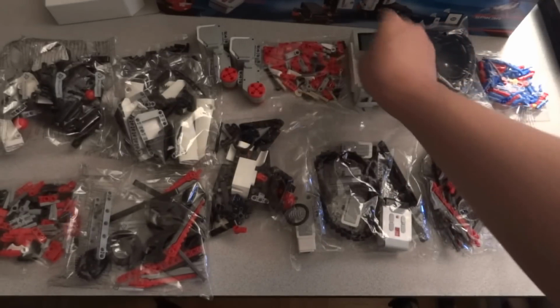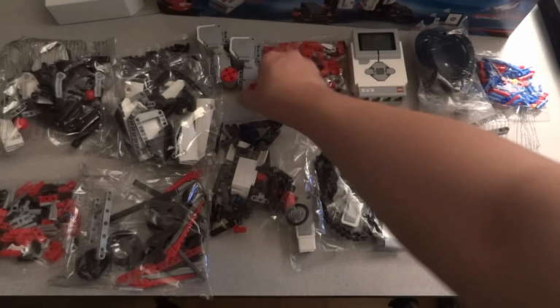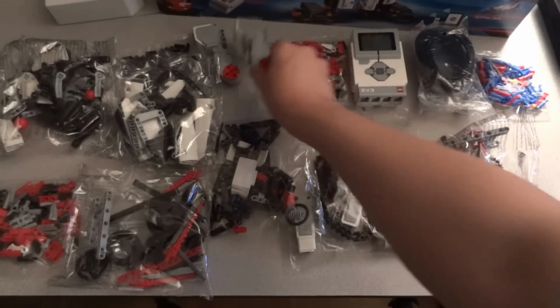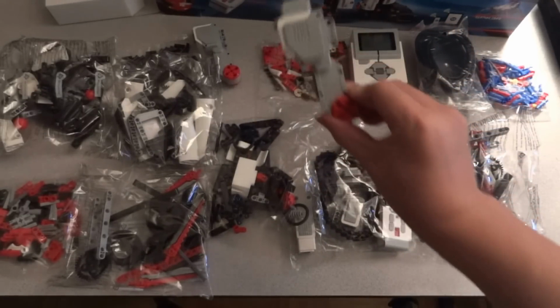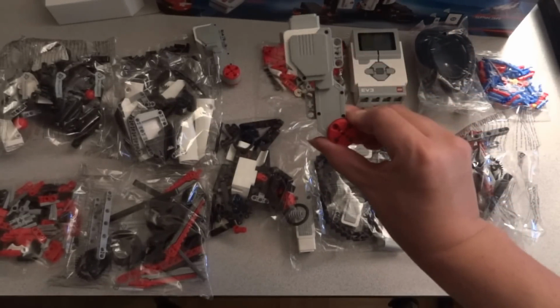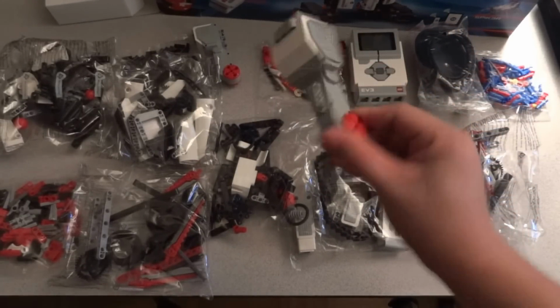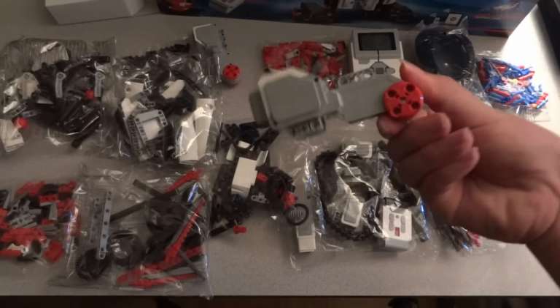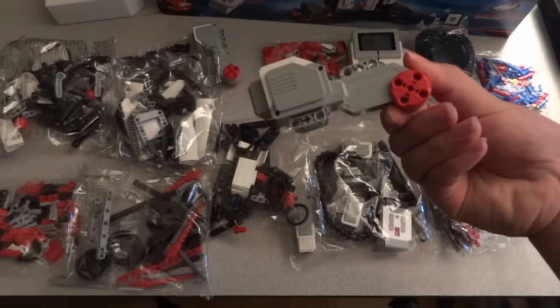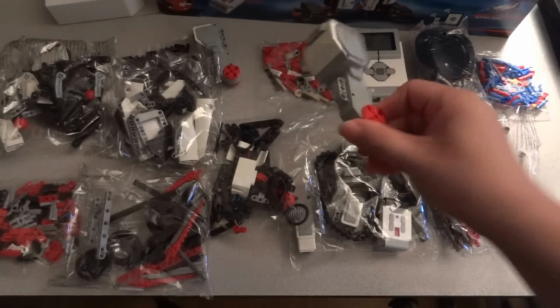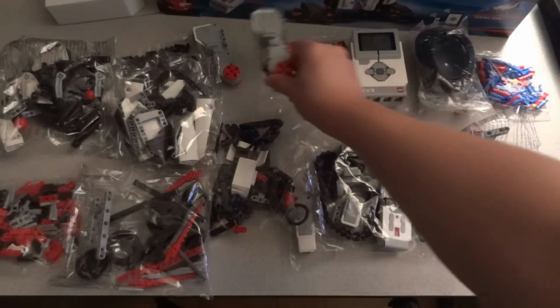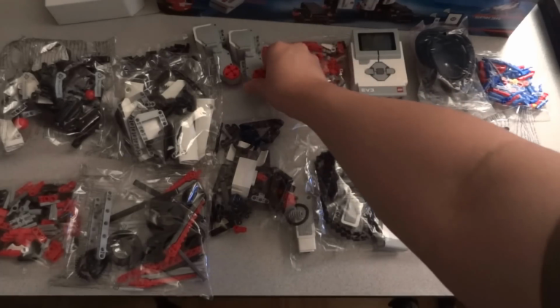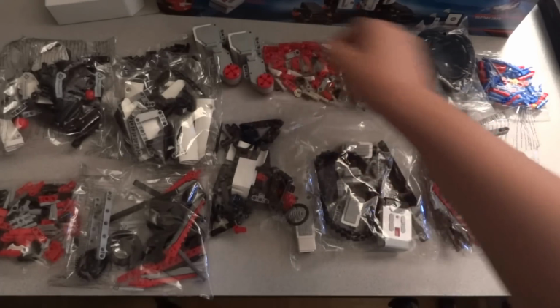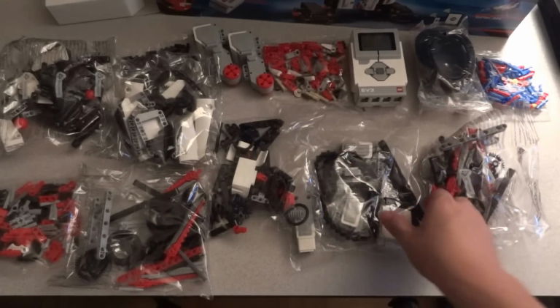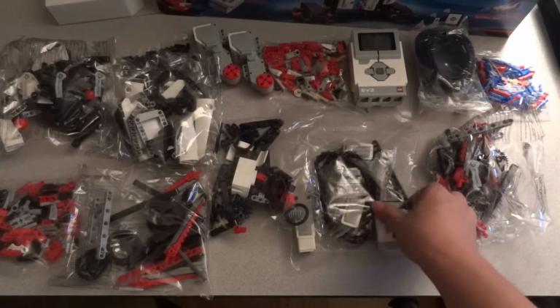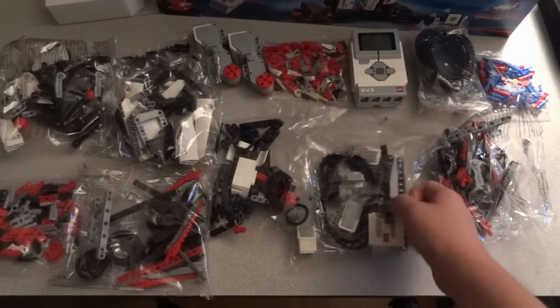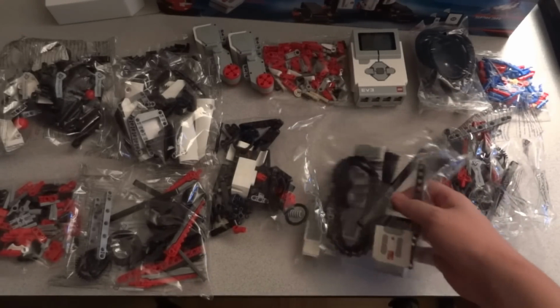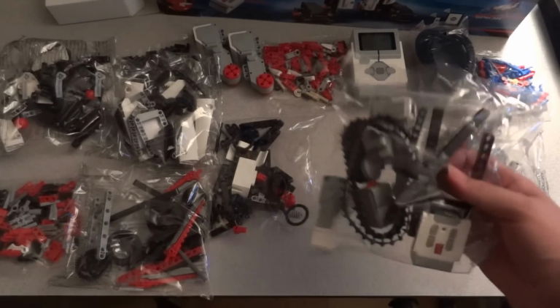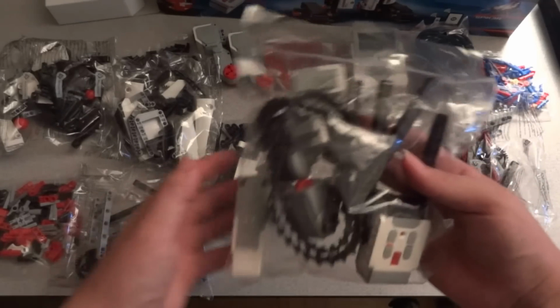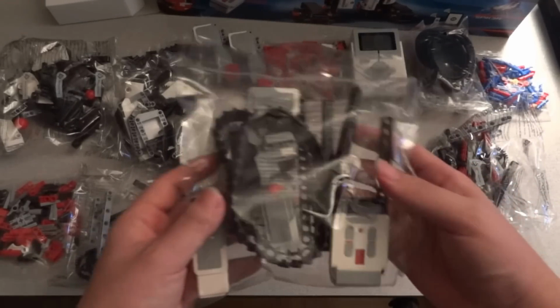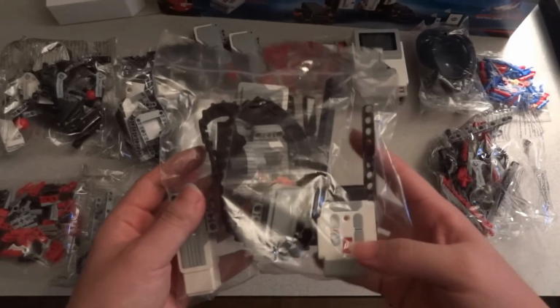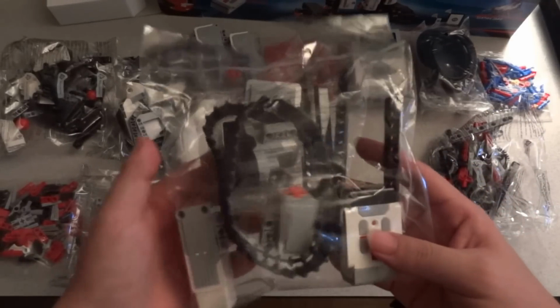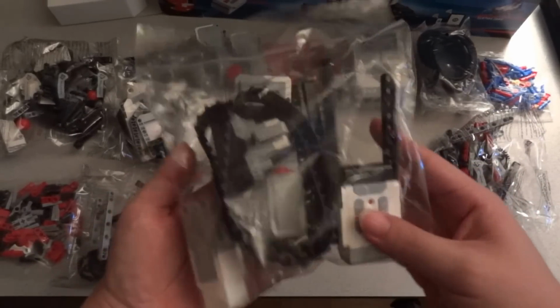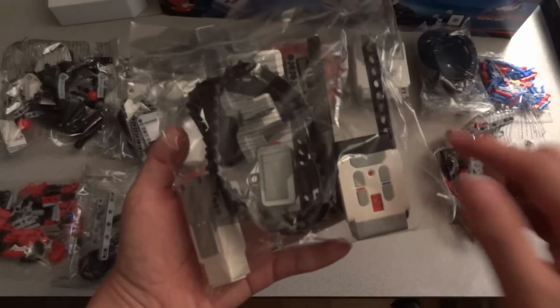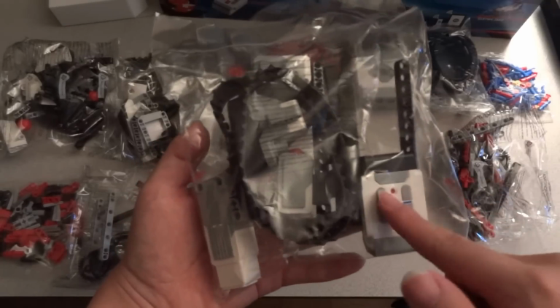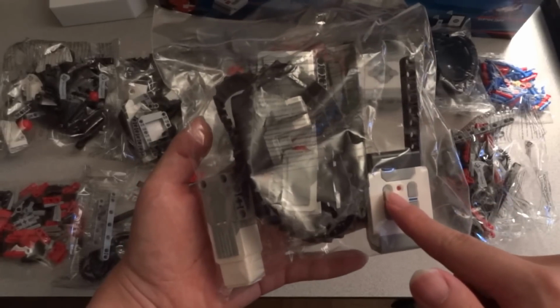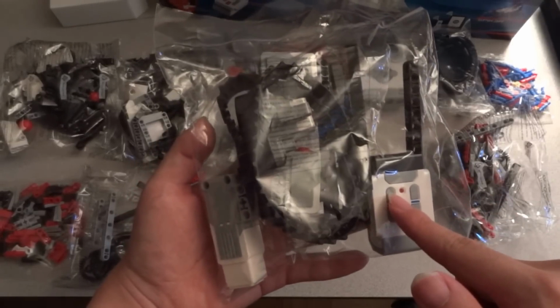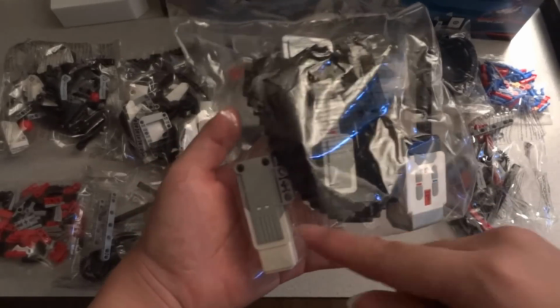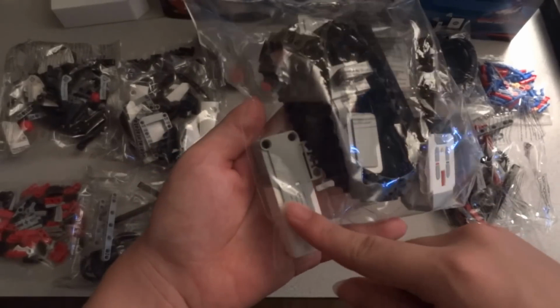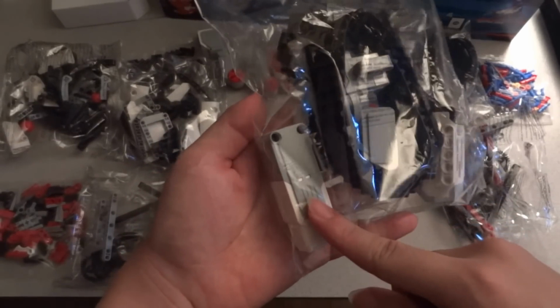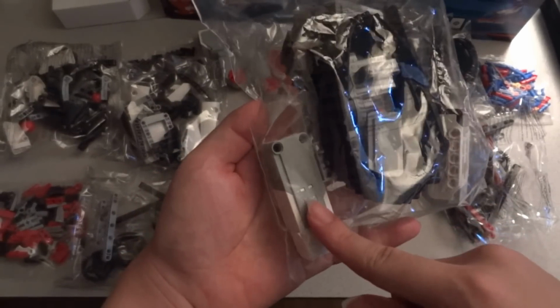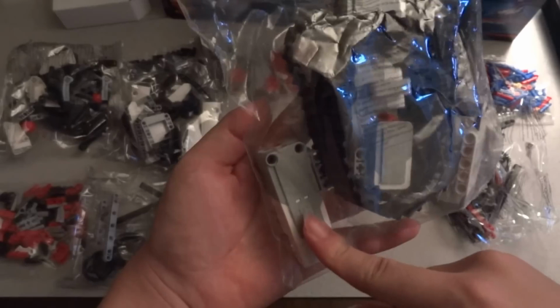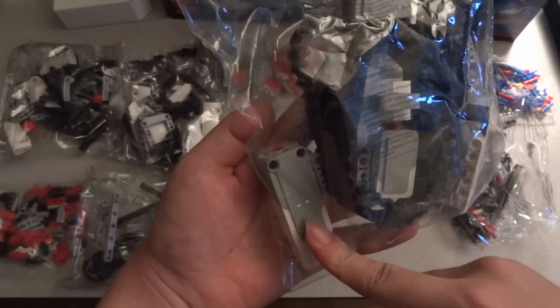Of course, you have the servos. And of course, the most important things are in this package — the IR remote, and another servo, a smaller one.